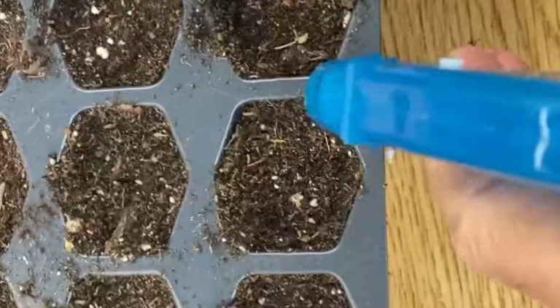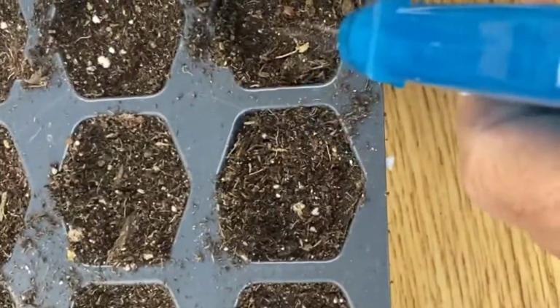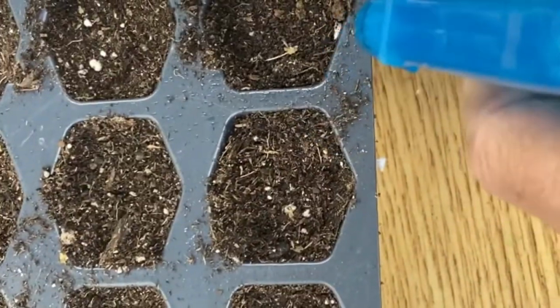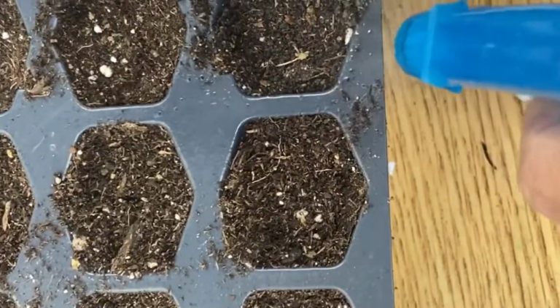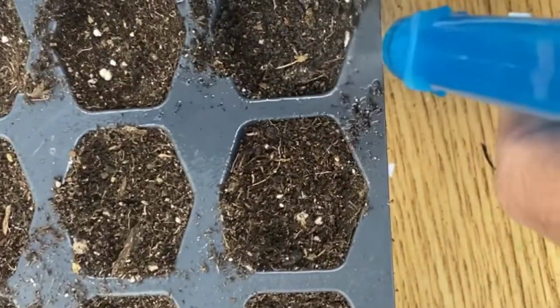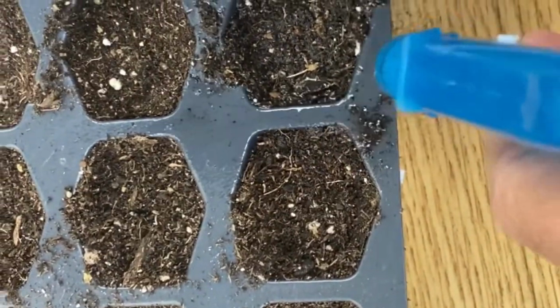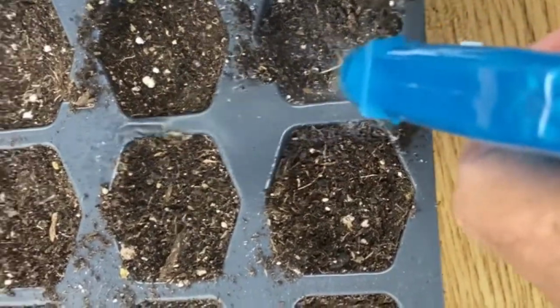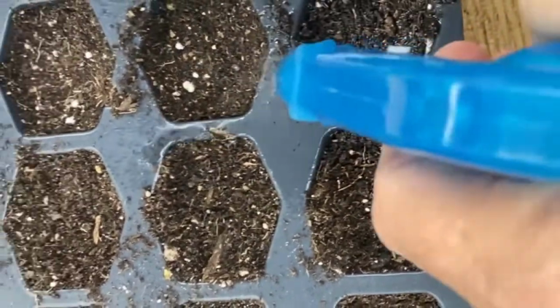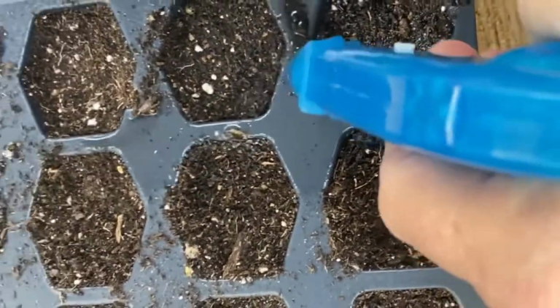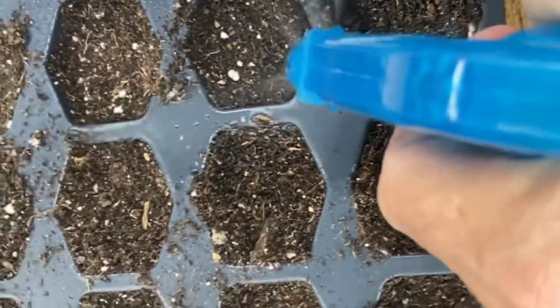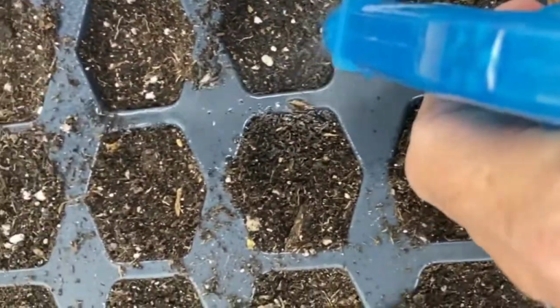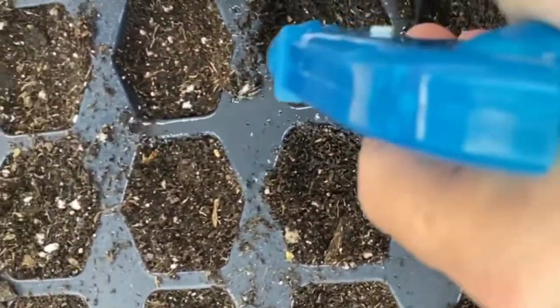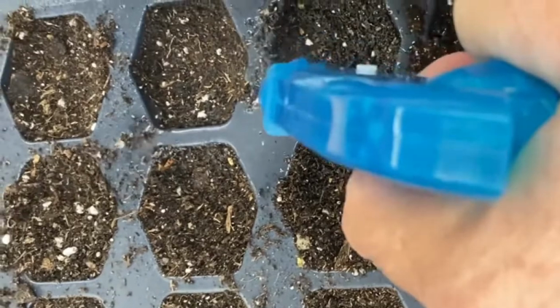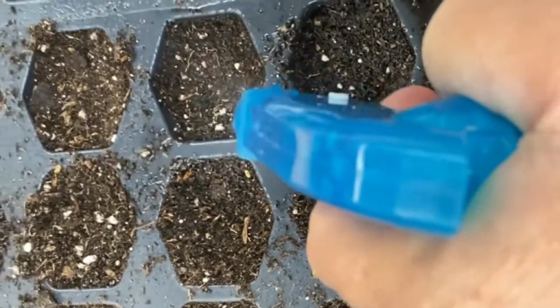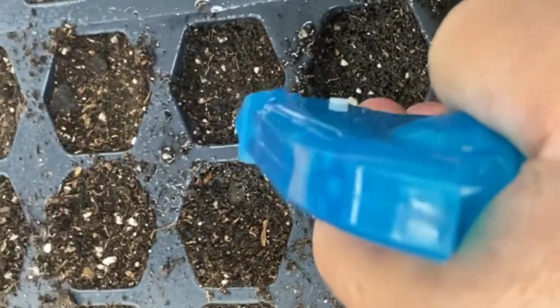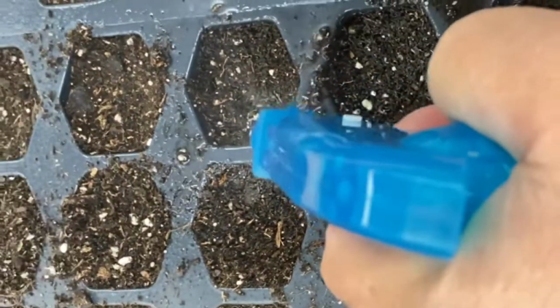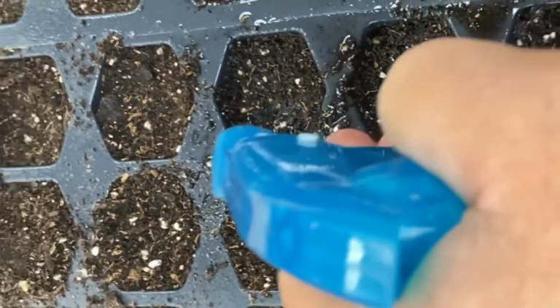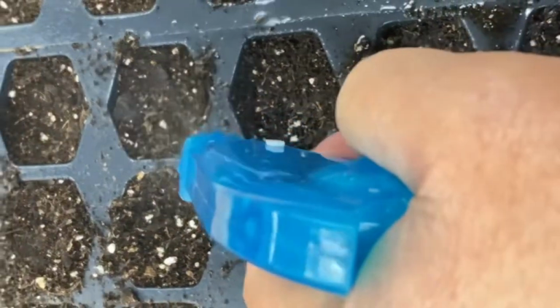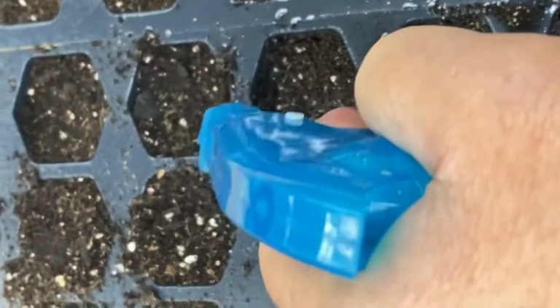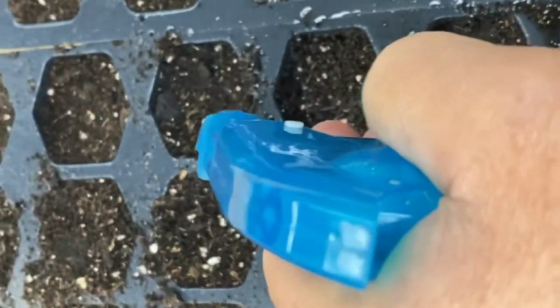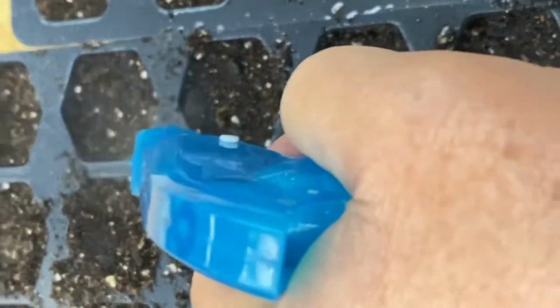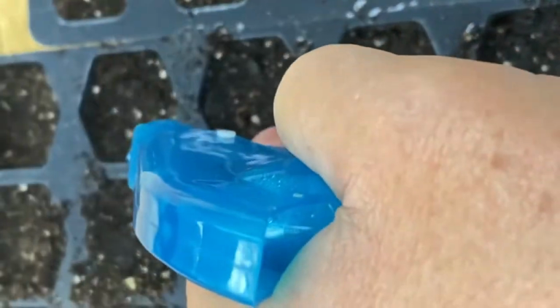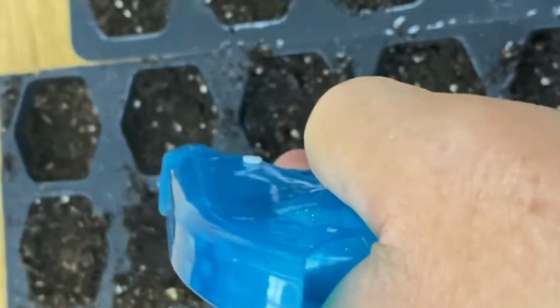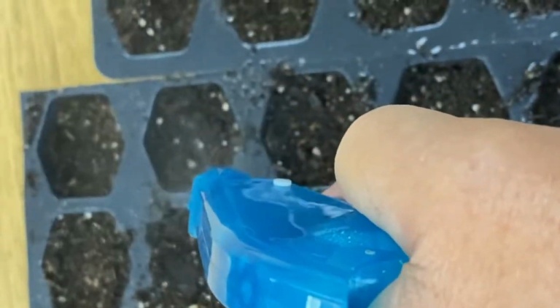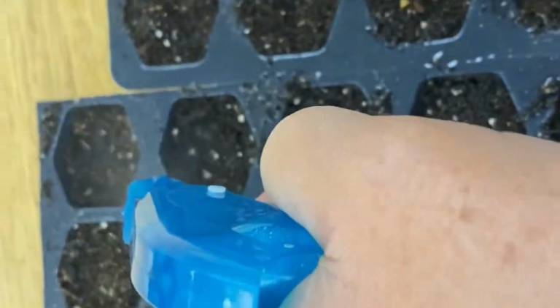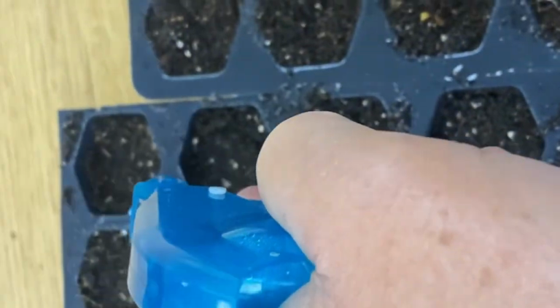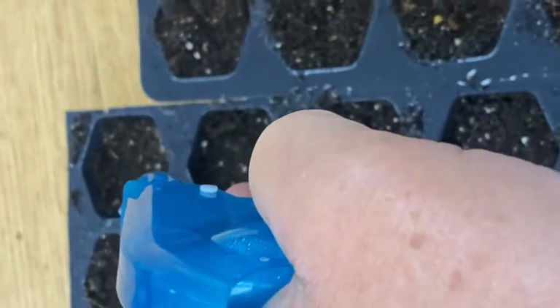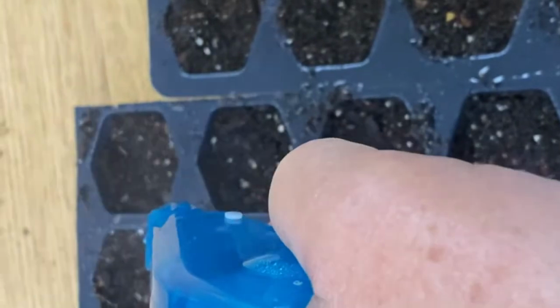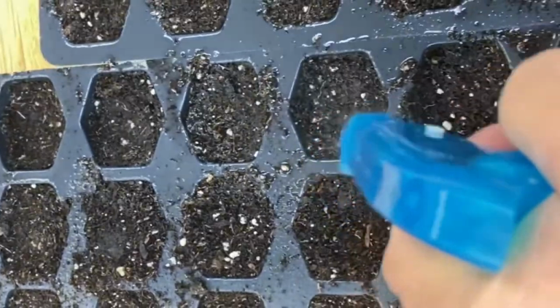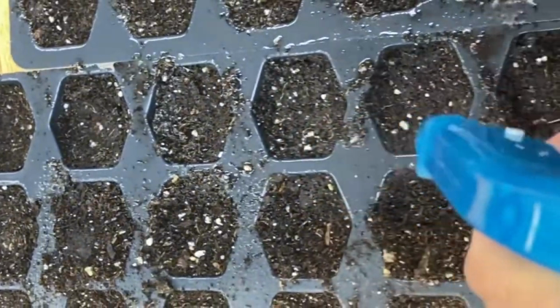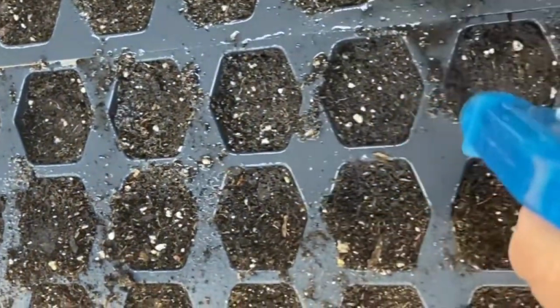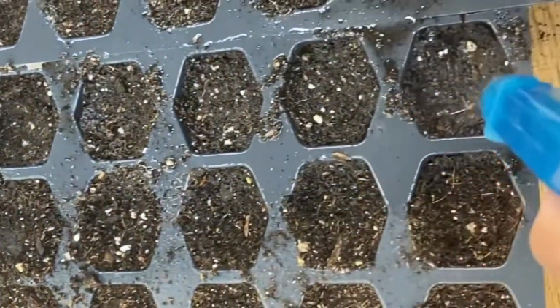I haven't actually grown this variety before, but they're only supposed to get two to four feet tall, which makes them perfect for the containers I have waiting for them. I'm starting six of them.